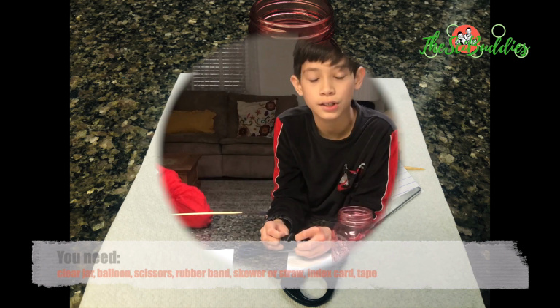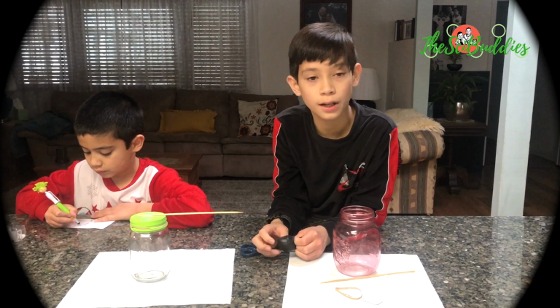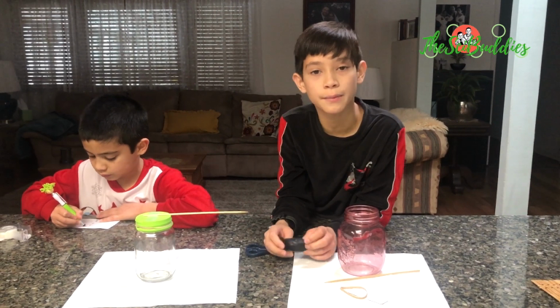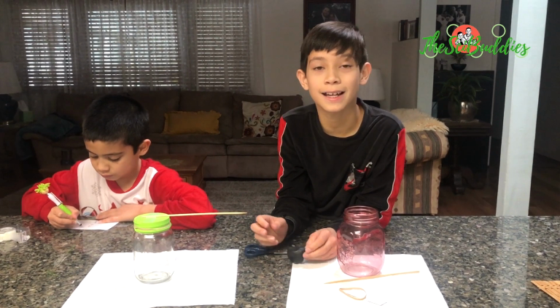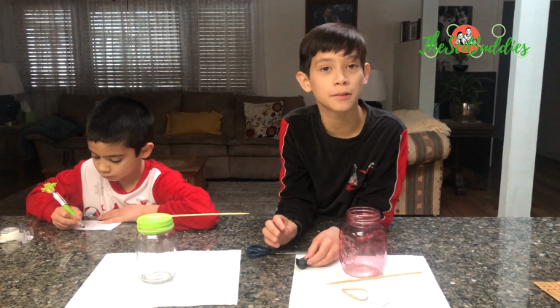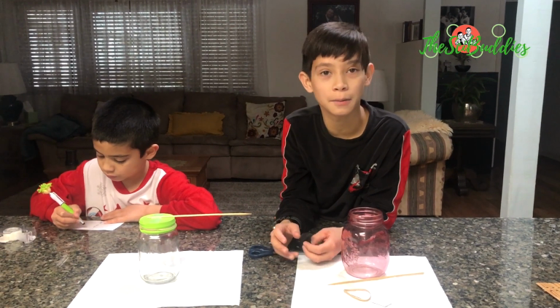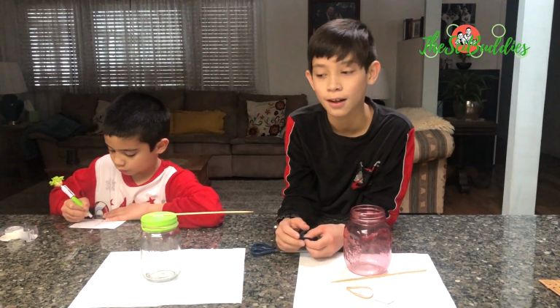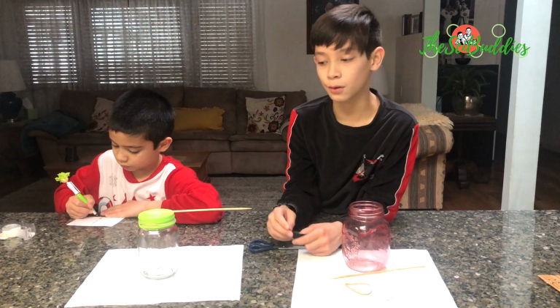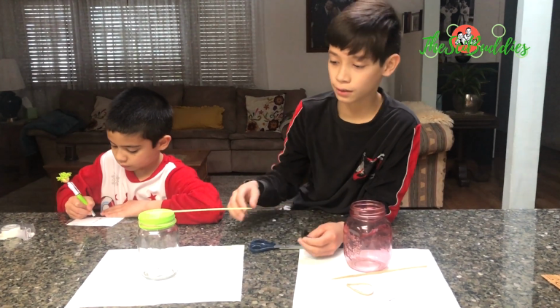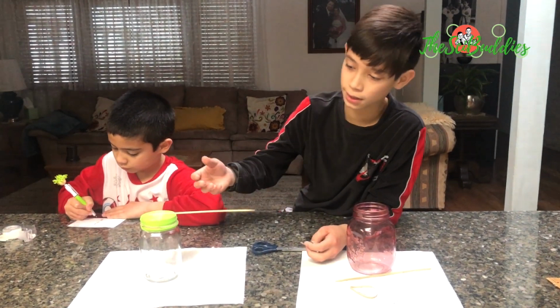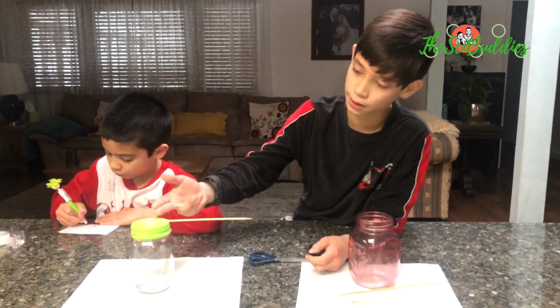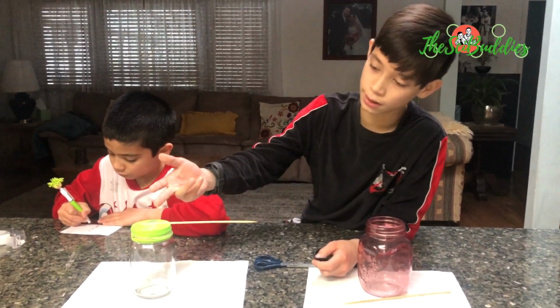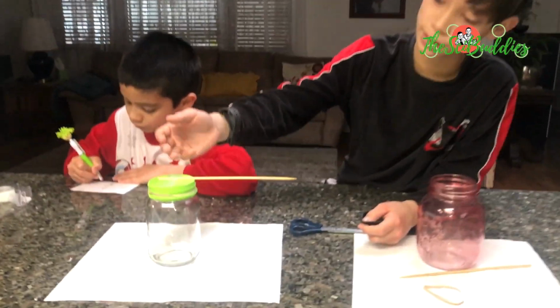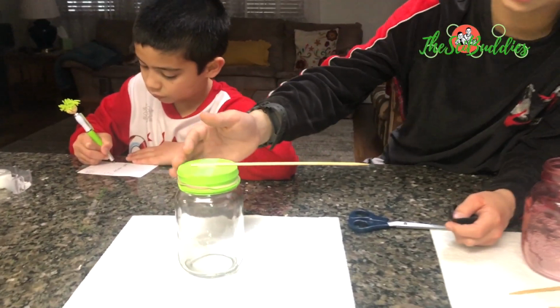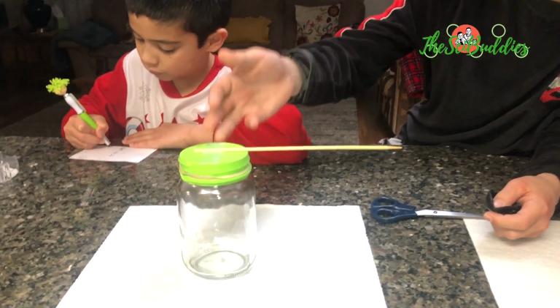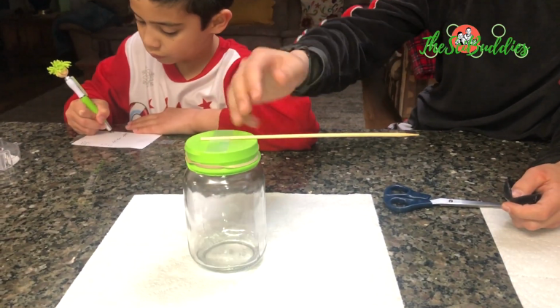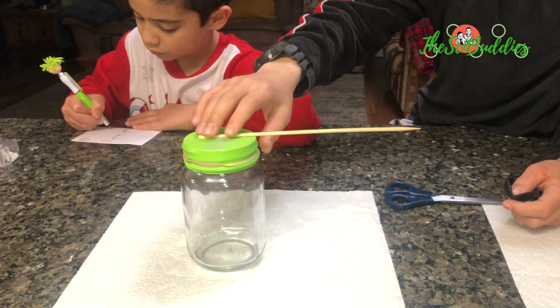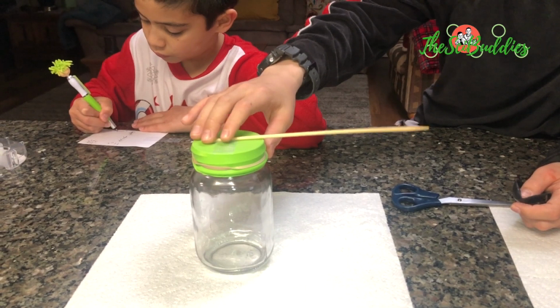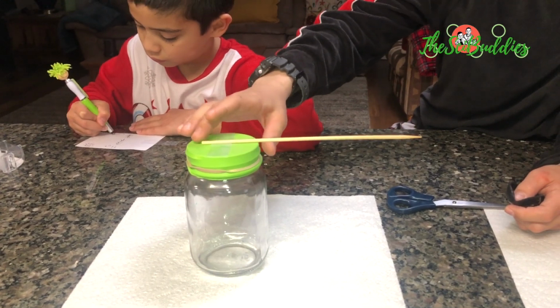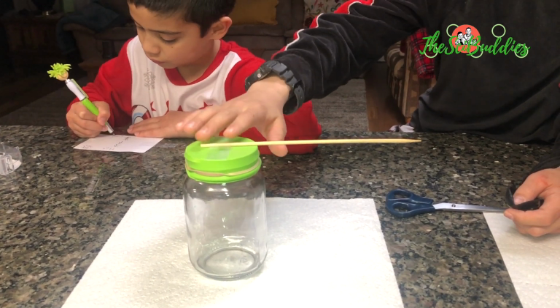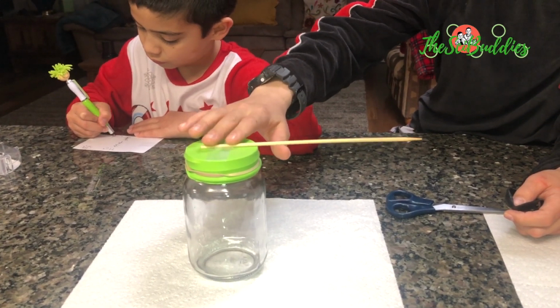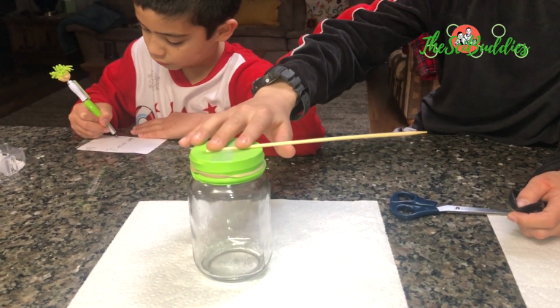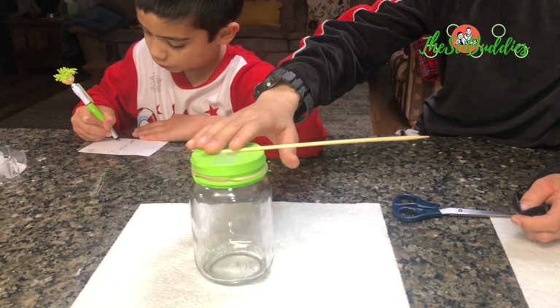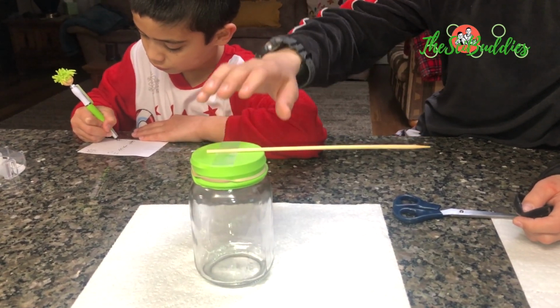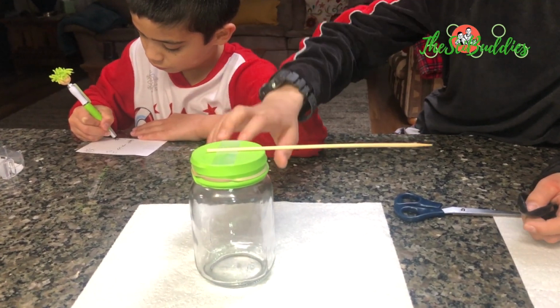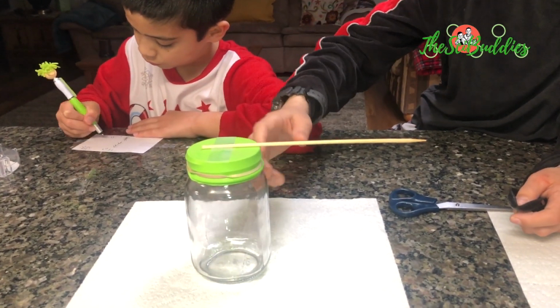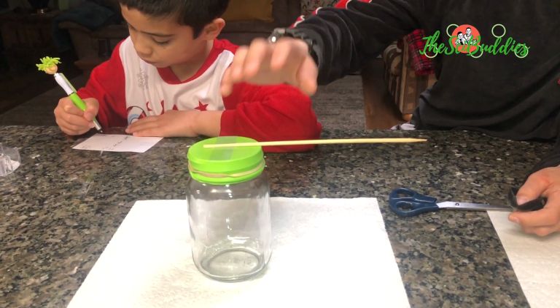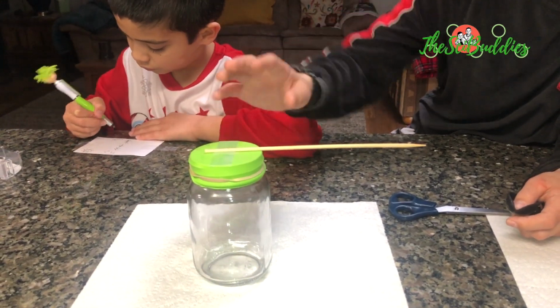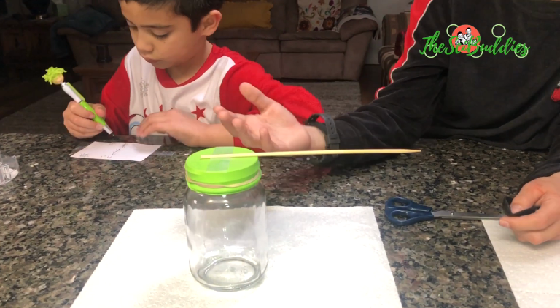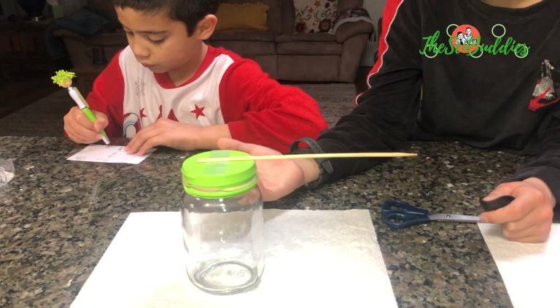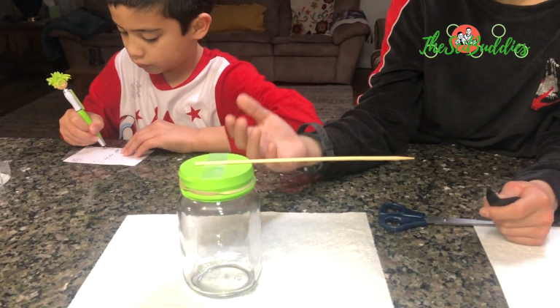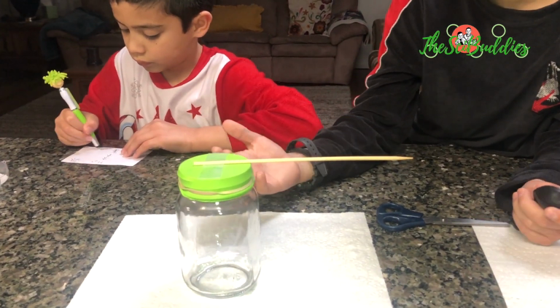Today we're going to make an Aneroid Barometer. This is what it's going to look like when it's finished. This is going to either go down or up to measure the high or low pressure.